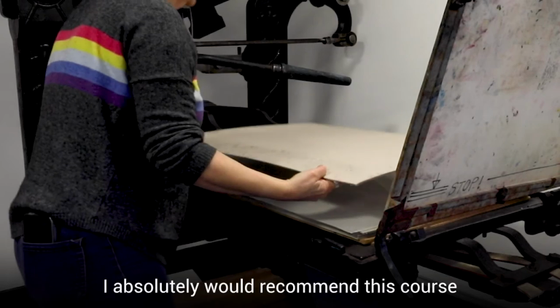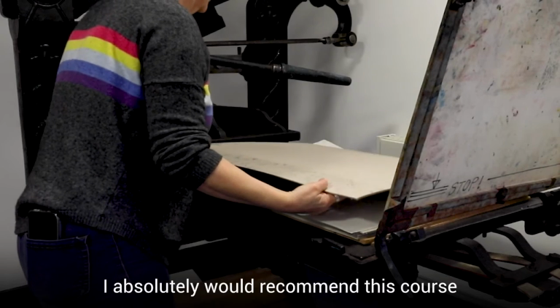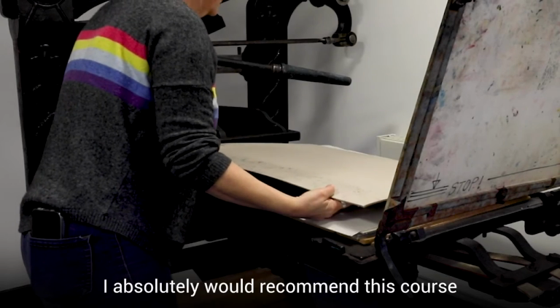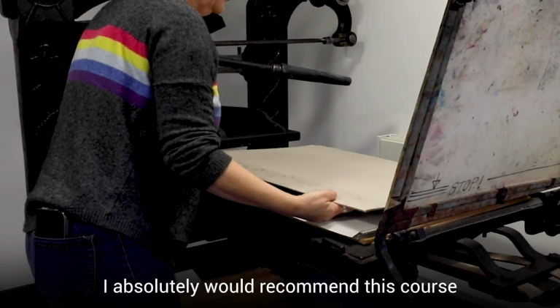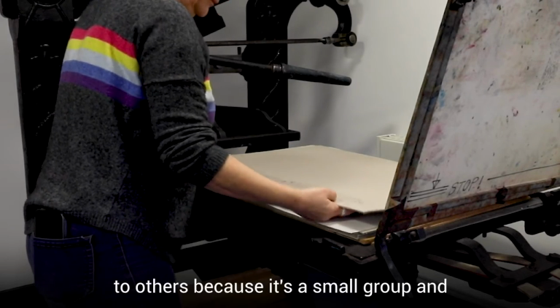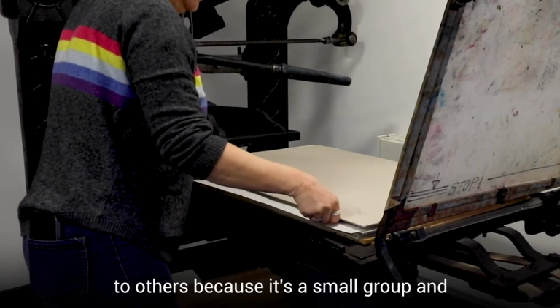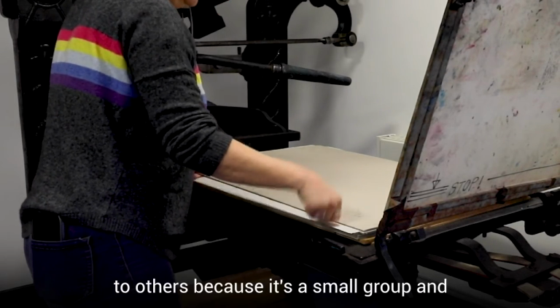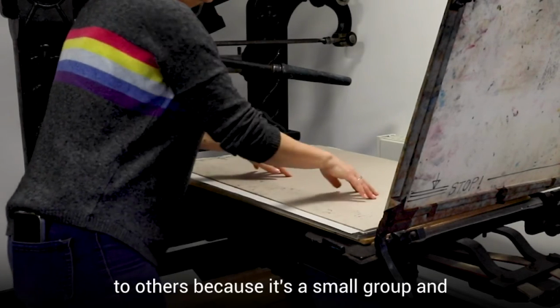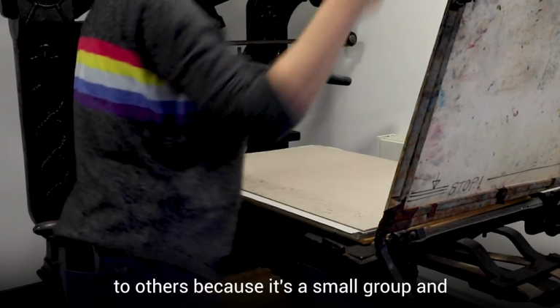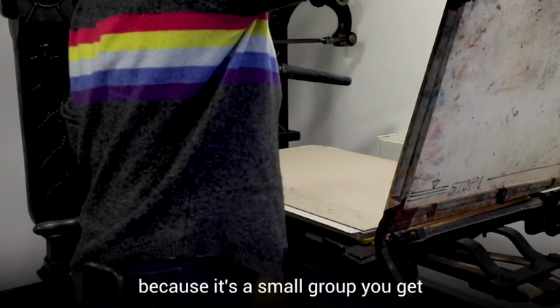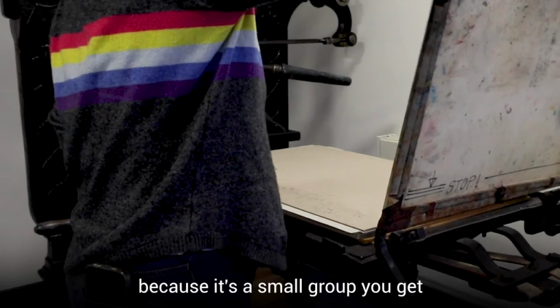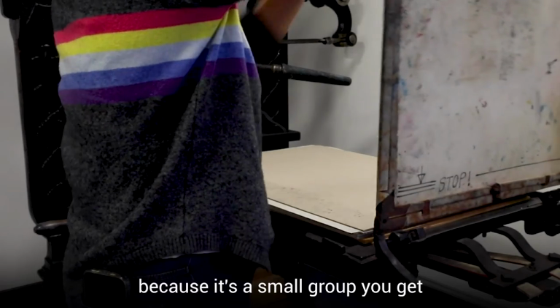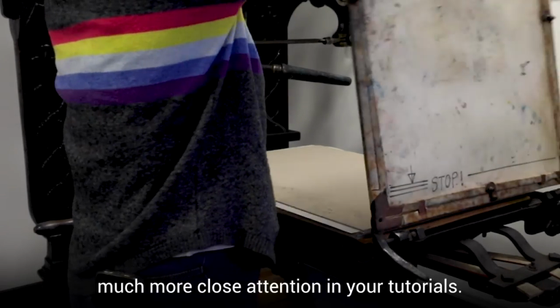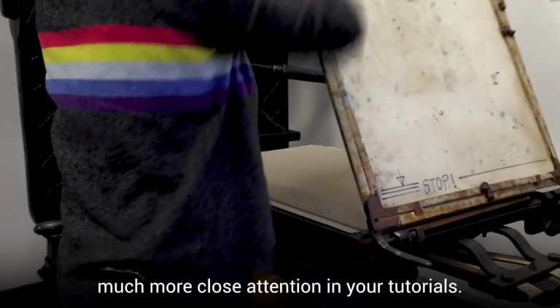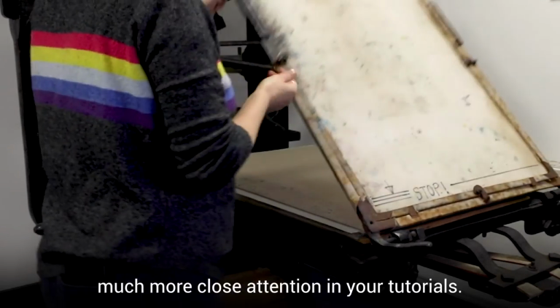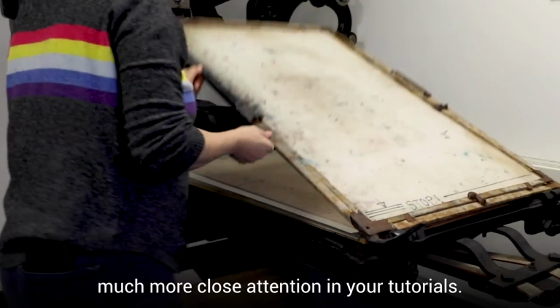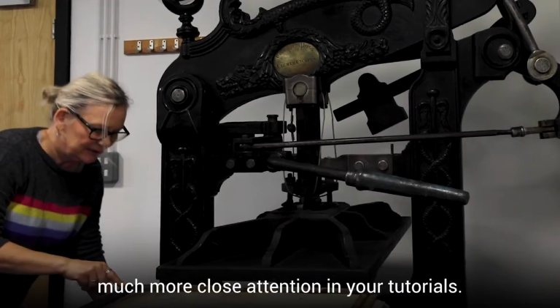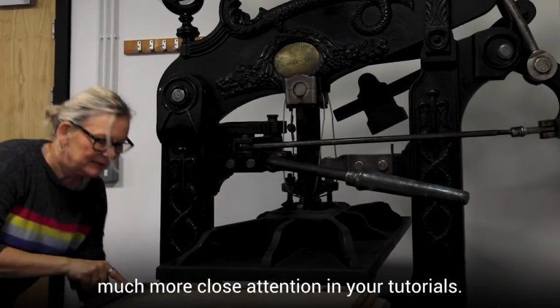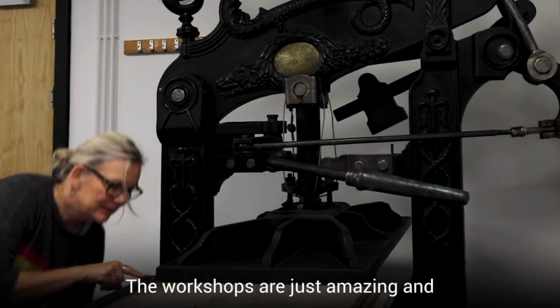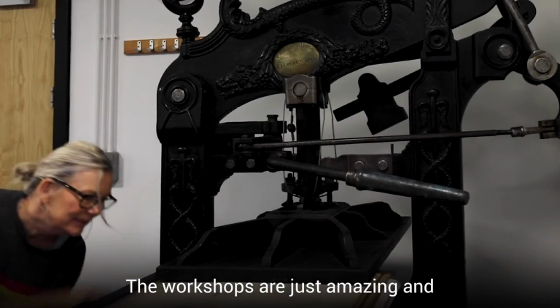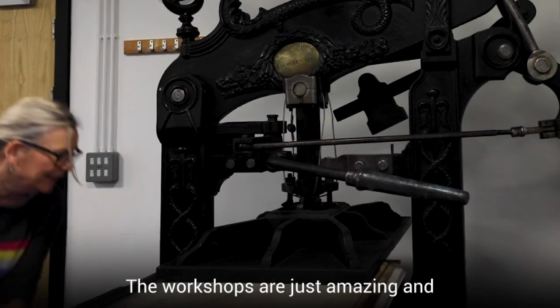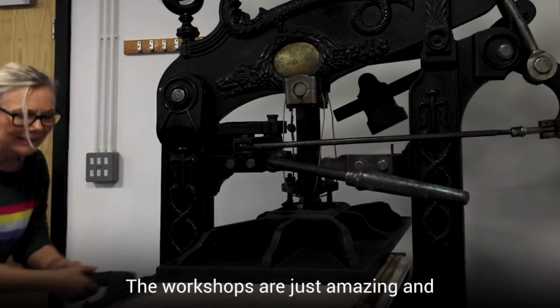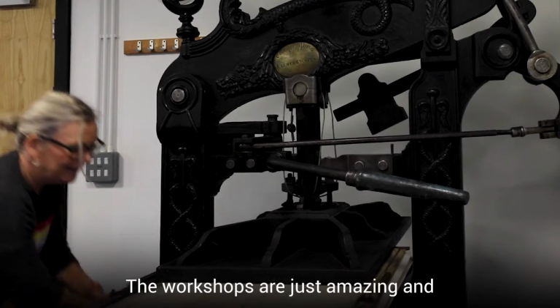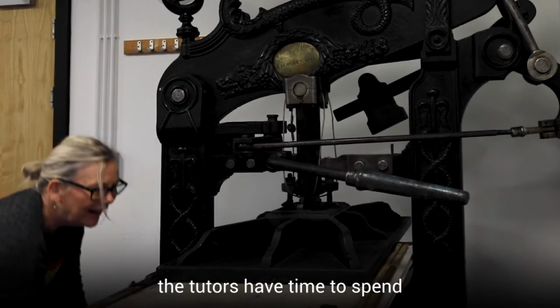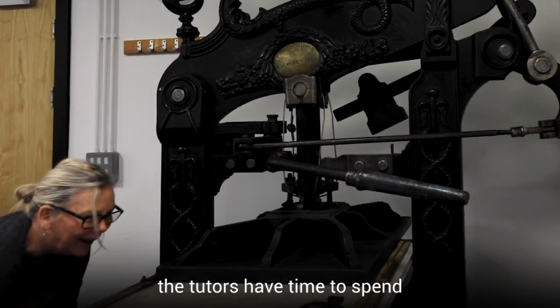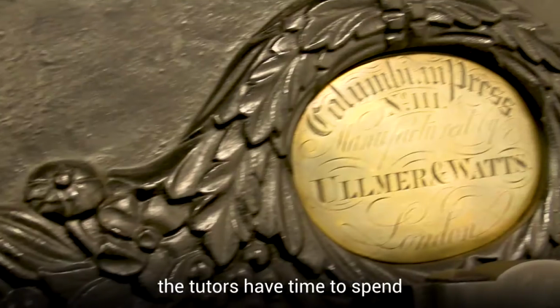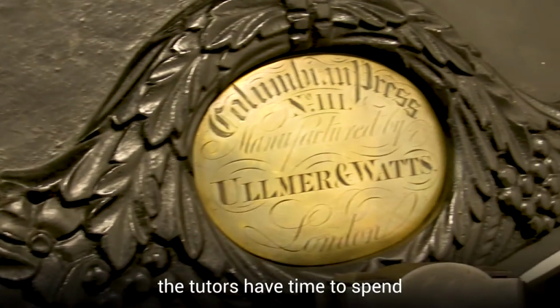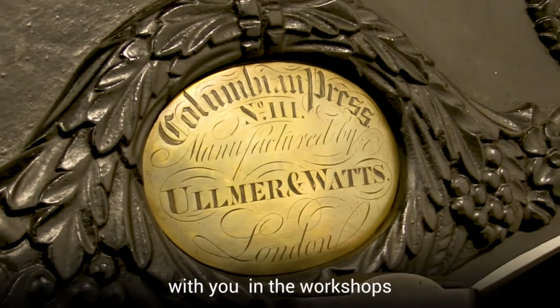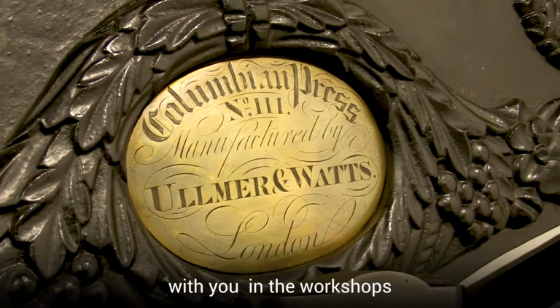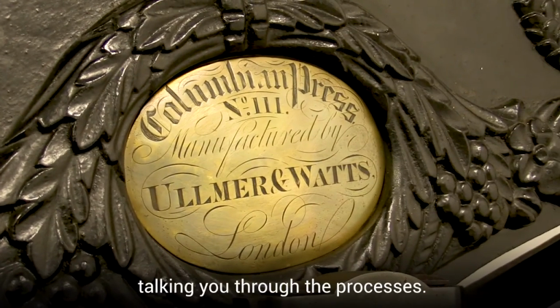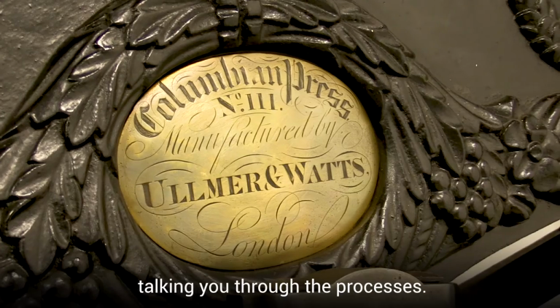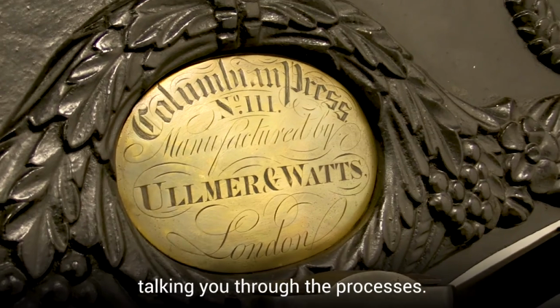I absolutely would recommend this course to others because it's a small group, and because it's a small group you get much more close attention in your tutorials. The workshops are just amazing and the tutors have time to spend with you in the workshops talking you through the processes.